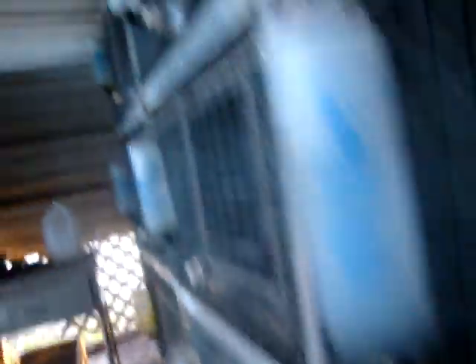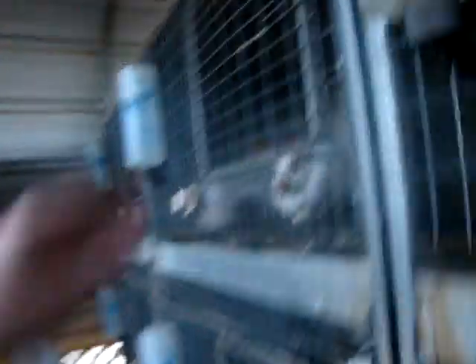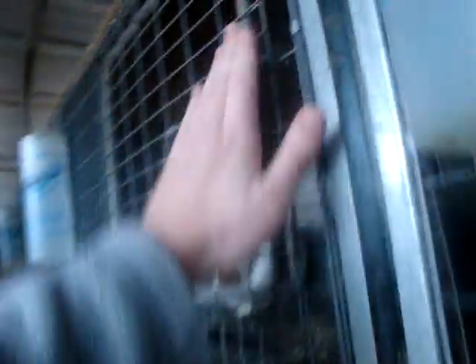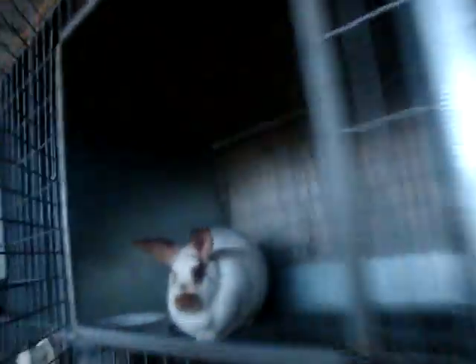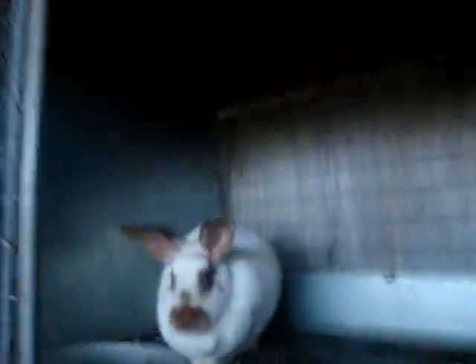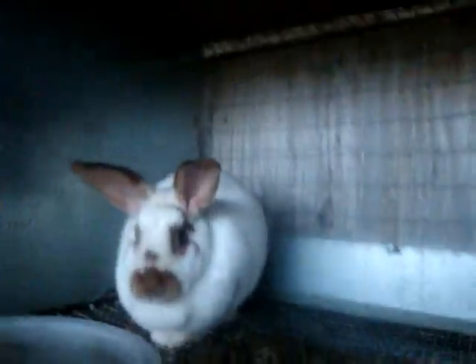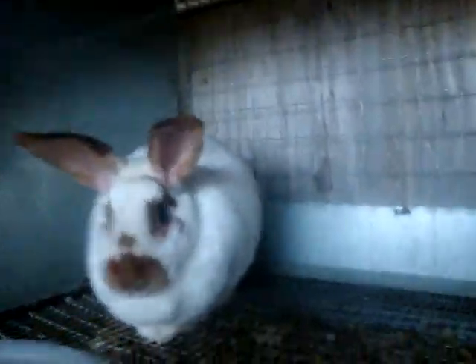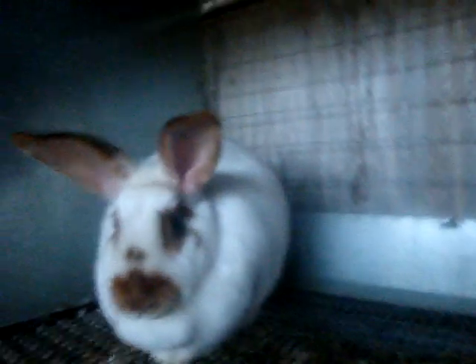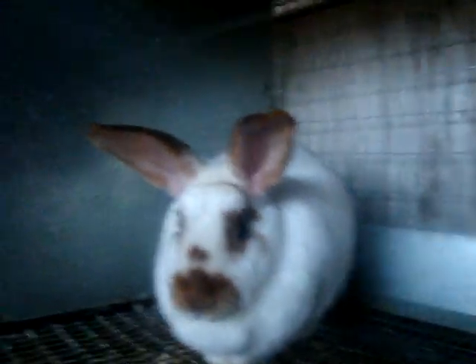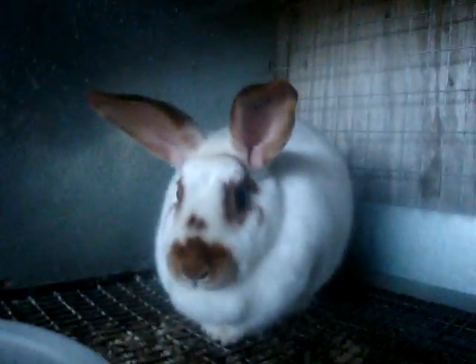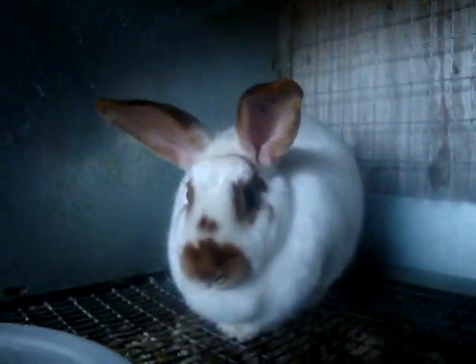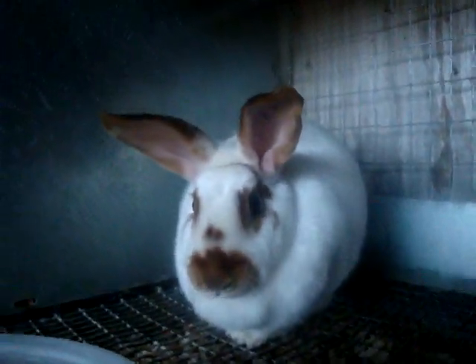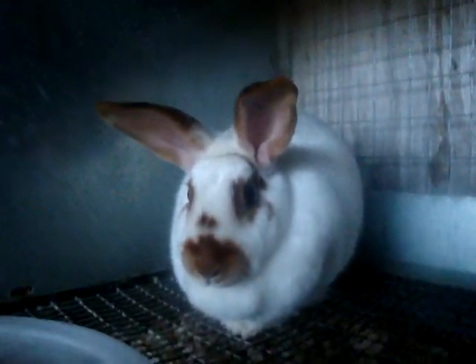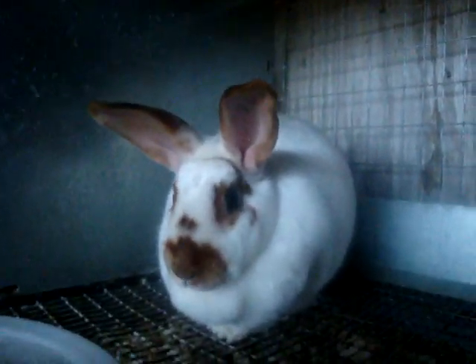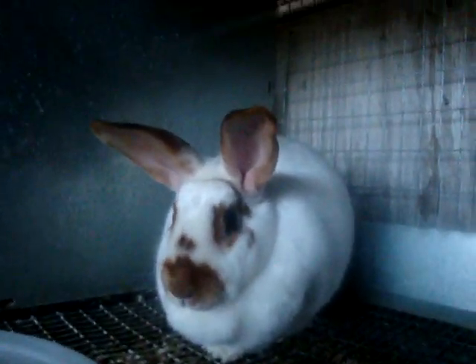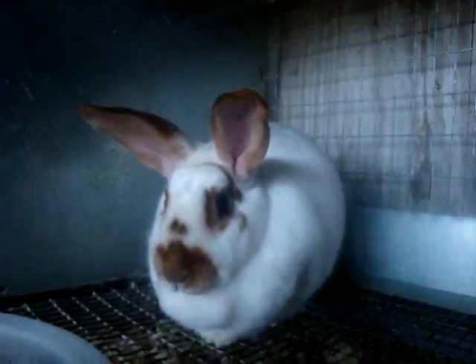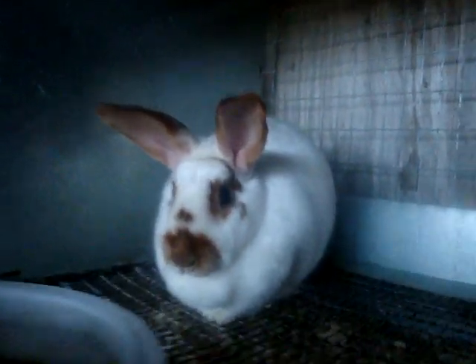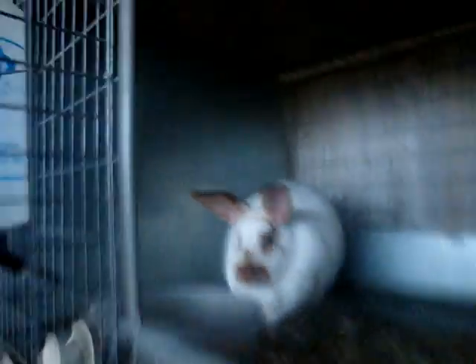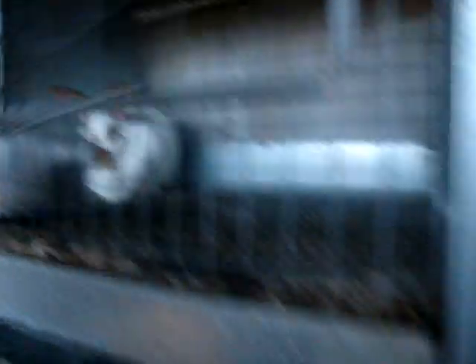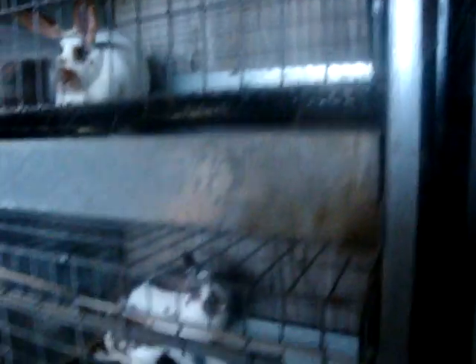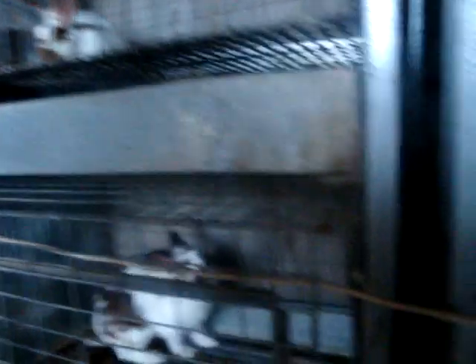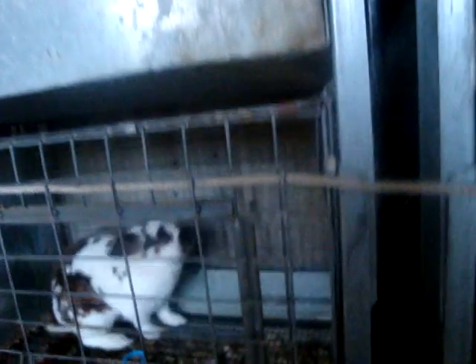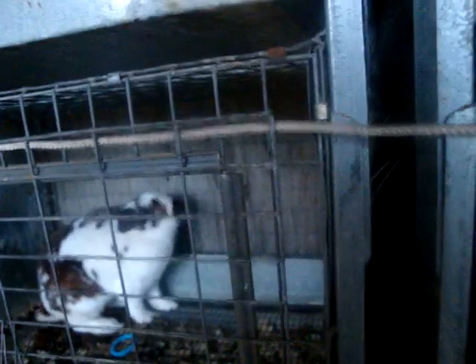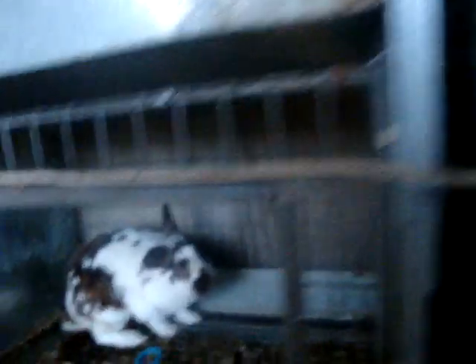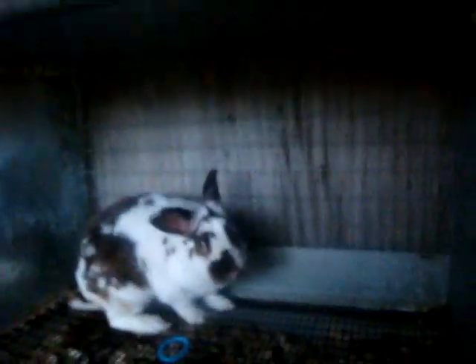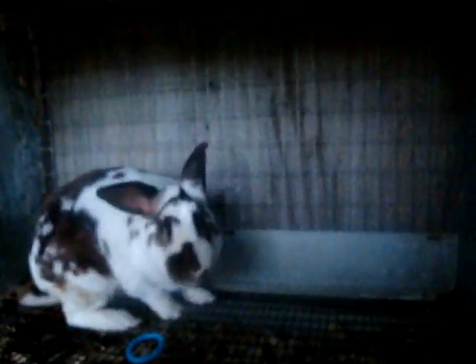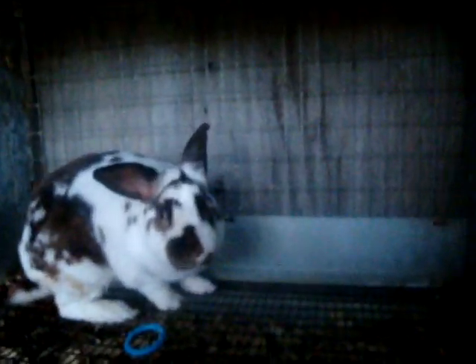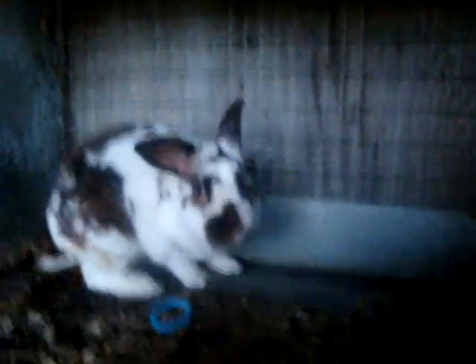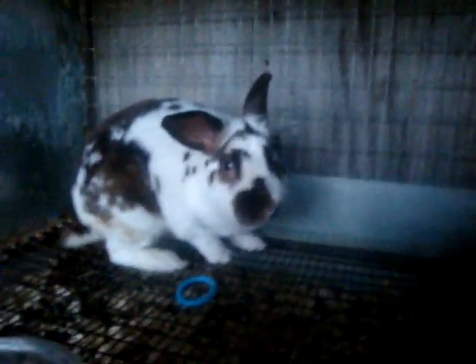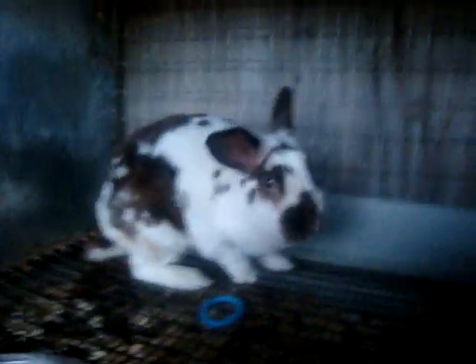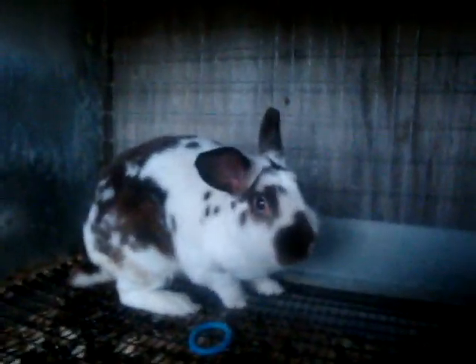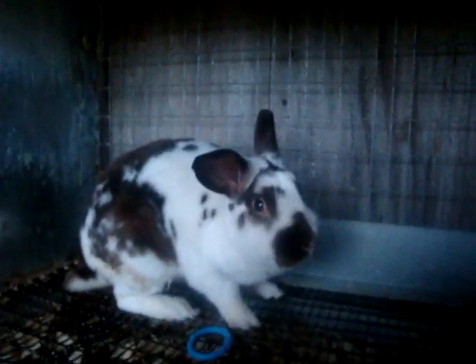Here we have Starlight's Crissy, broken red senior doe. And this is Starlight's Chip, broken chocolate senior buck.